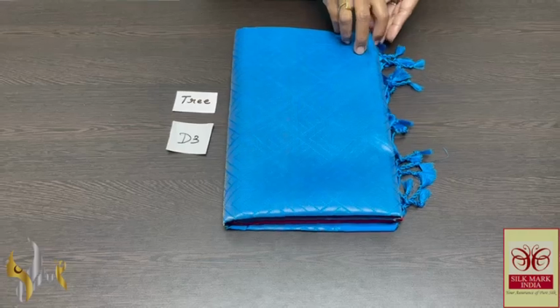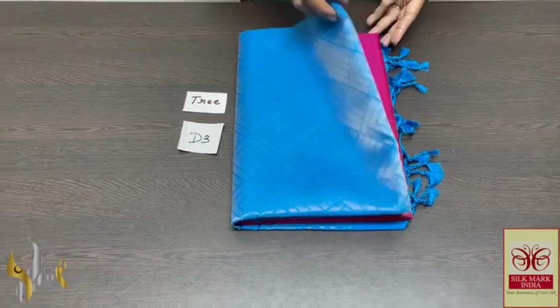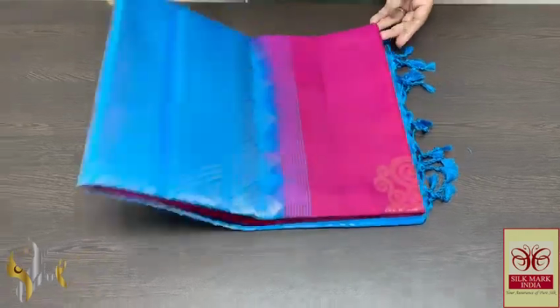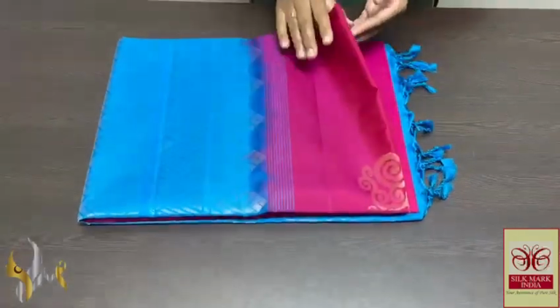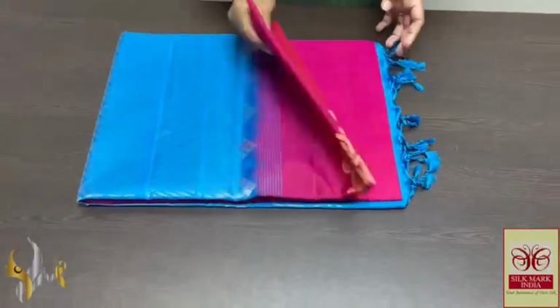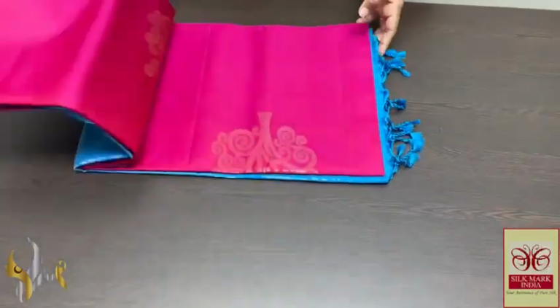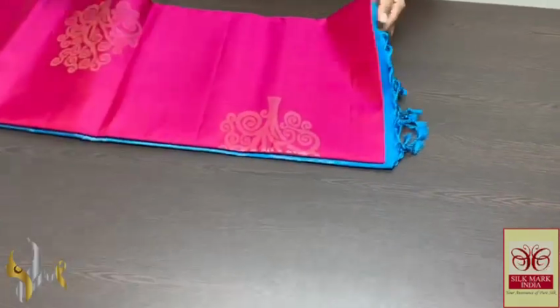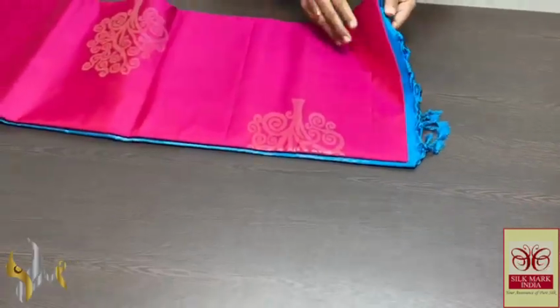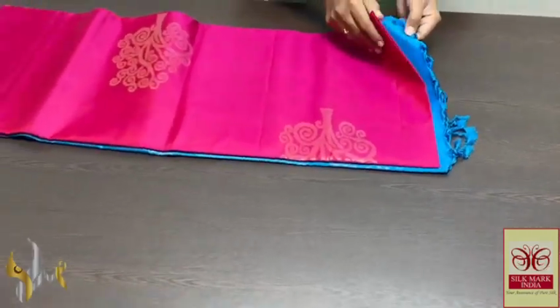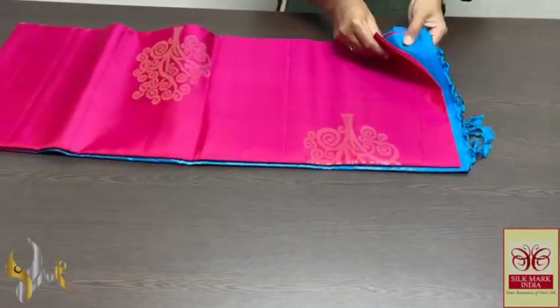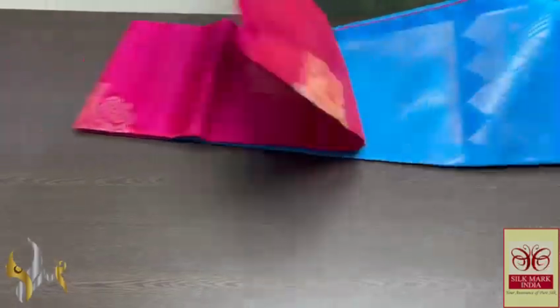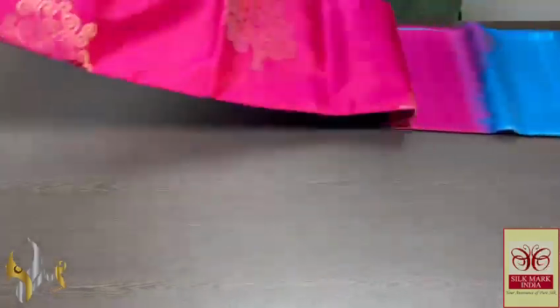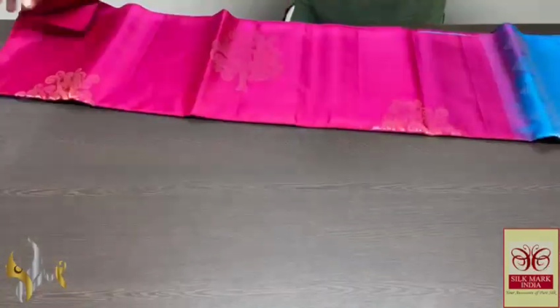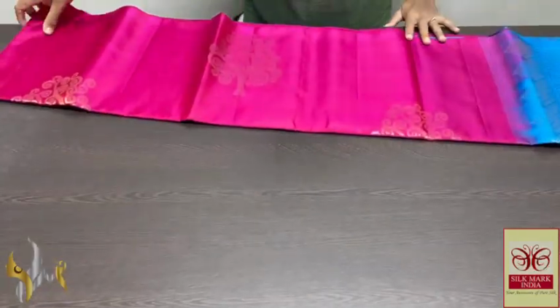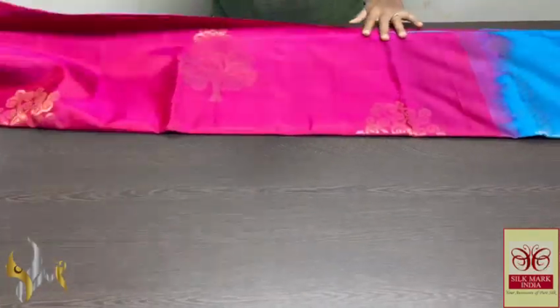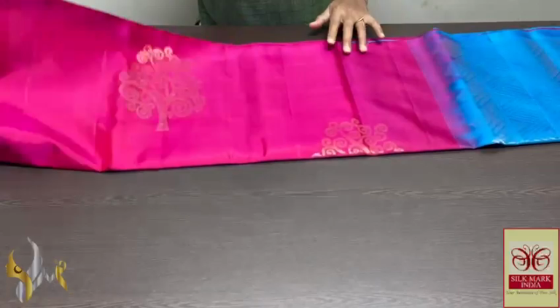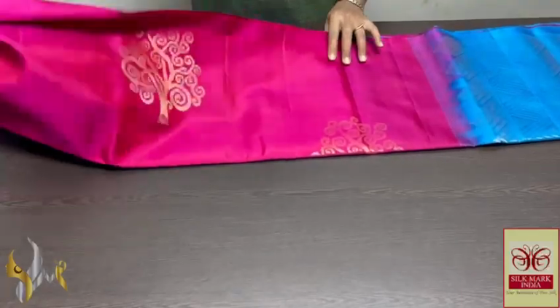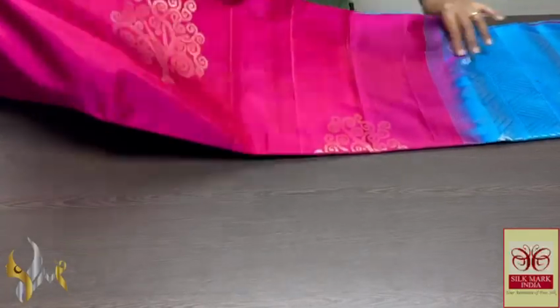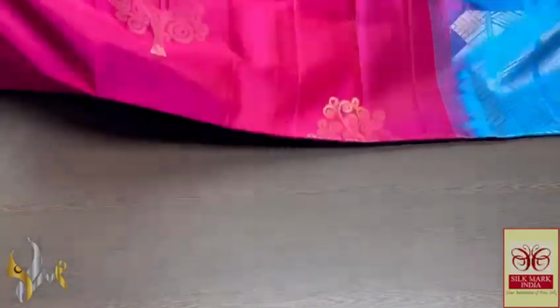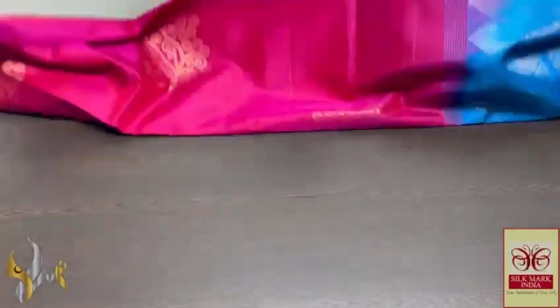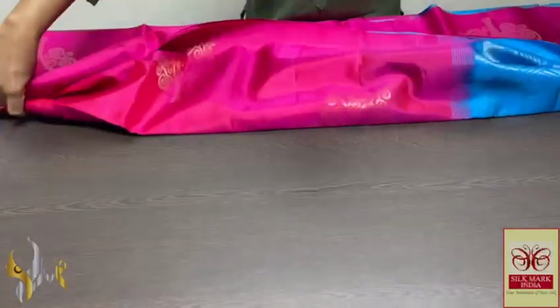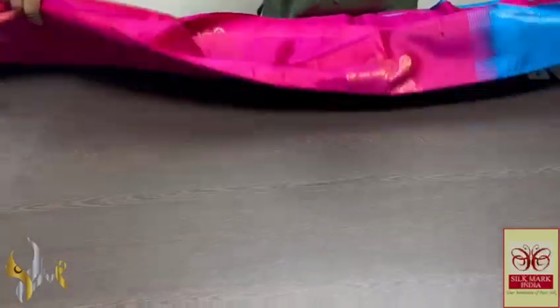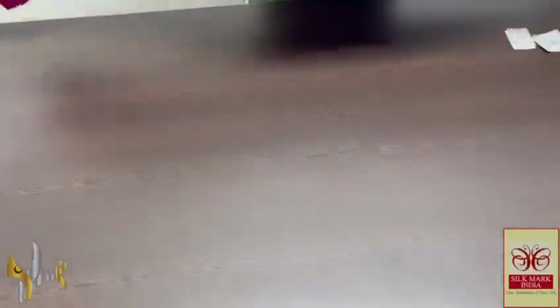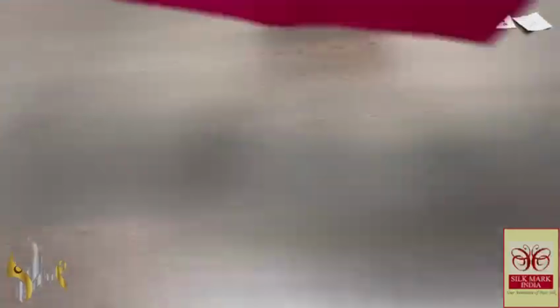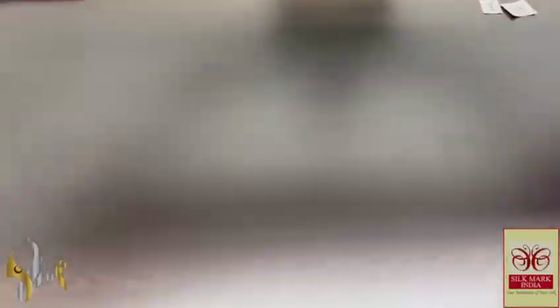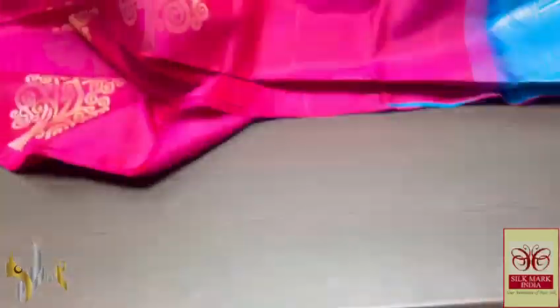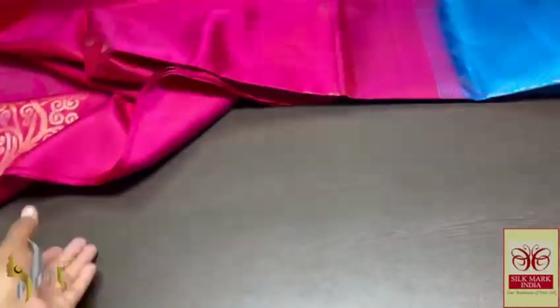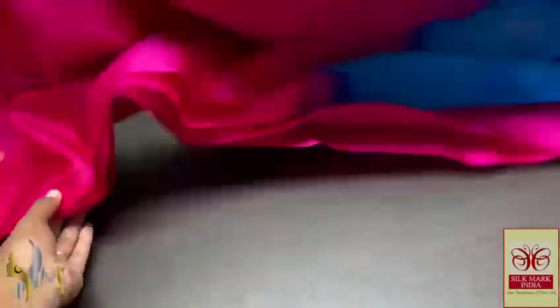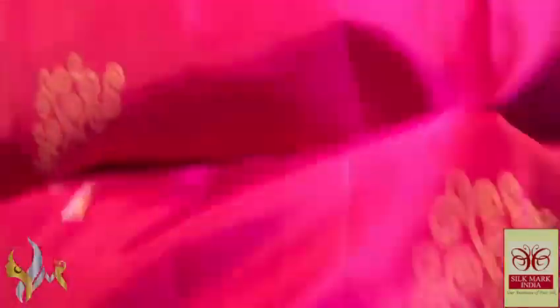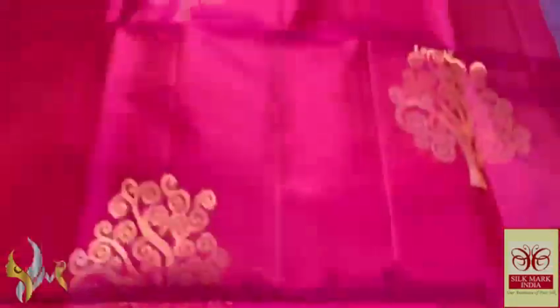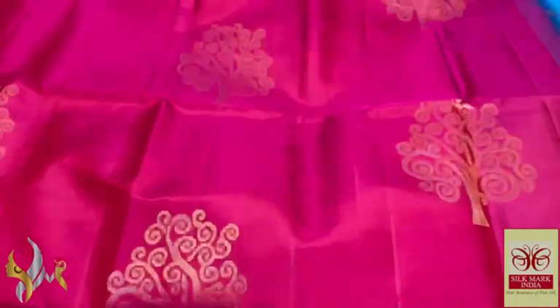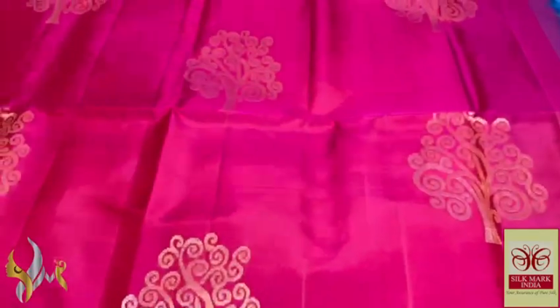Pure Kanjapuram soft silk saree, double warp, a very beautiful borderless collection with new design butas, silver and gold.